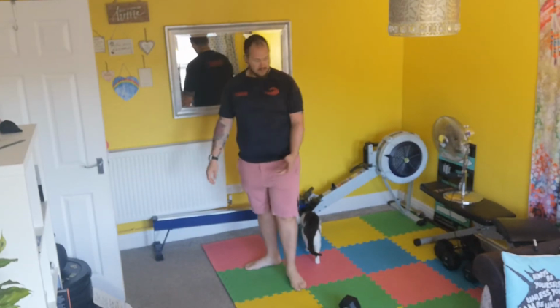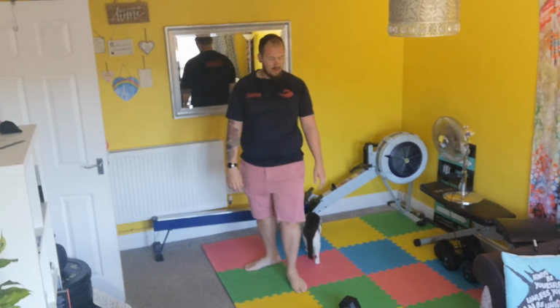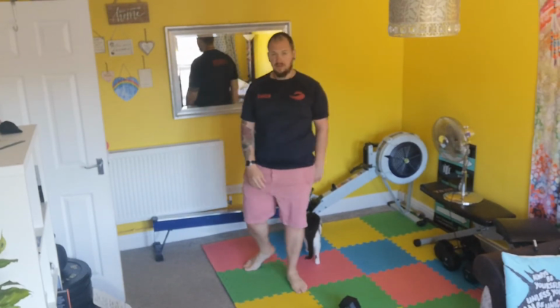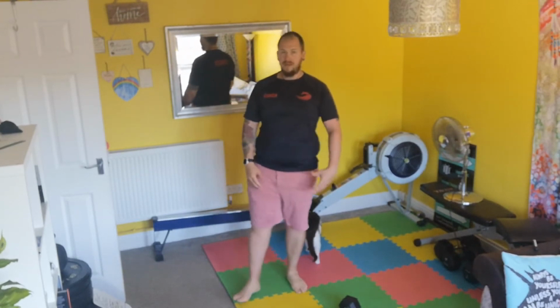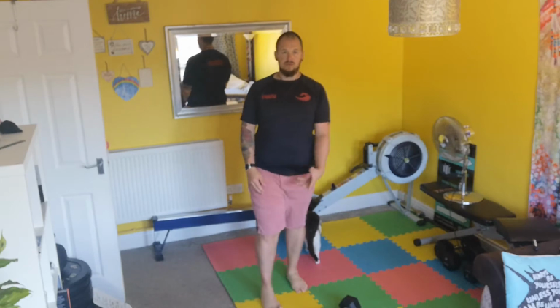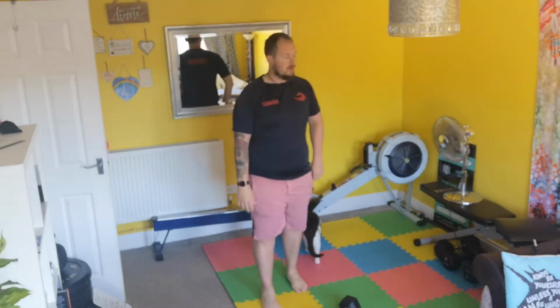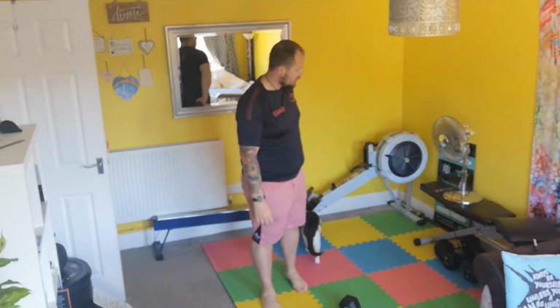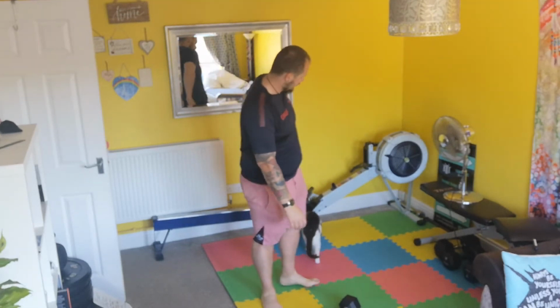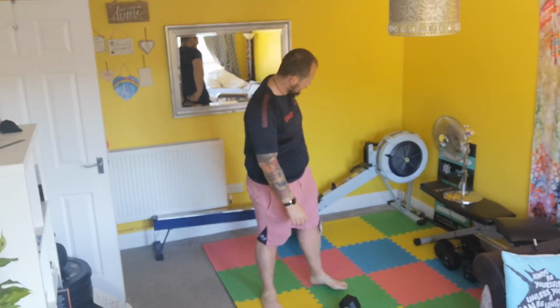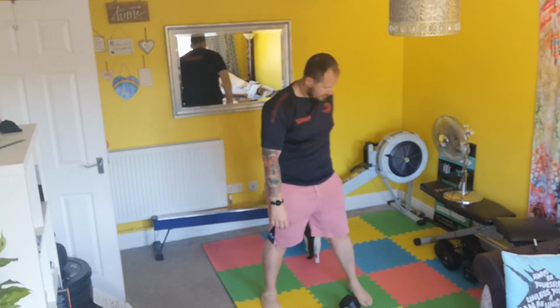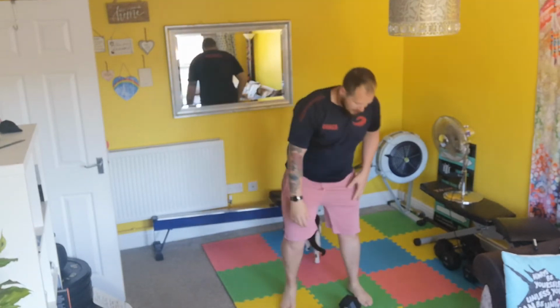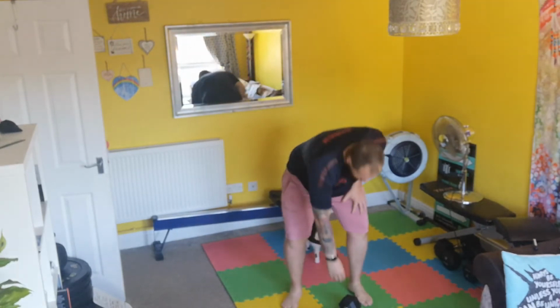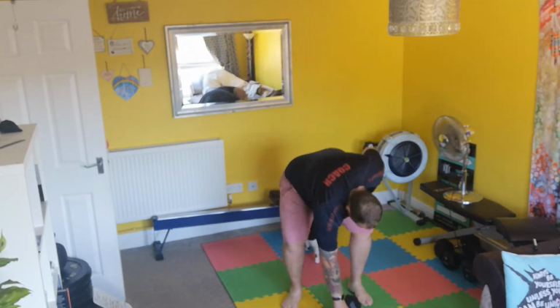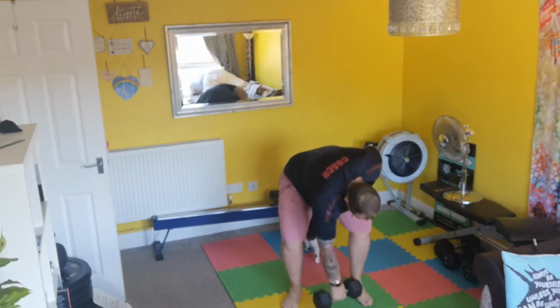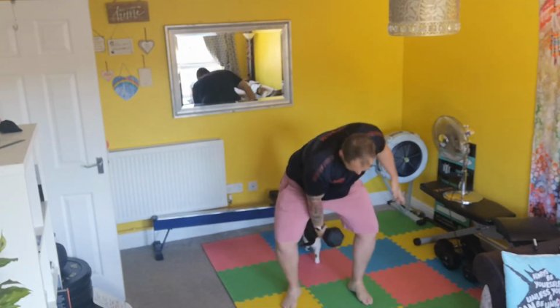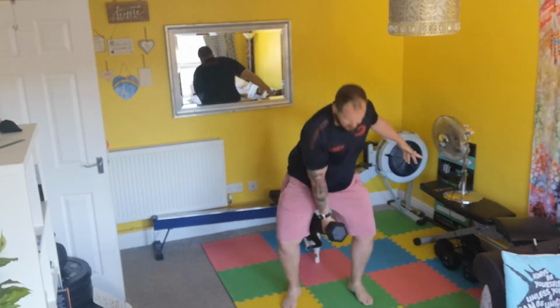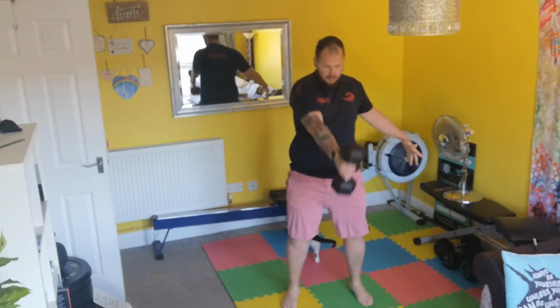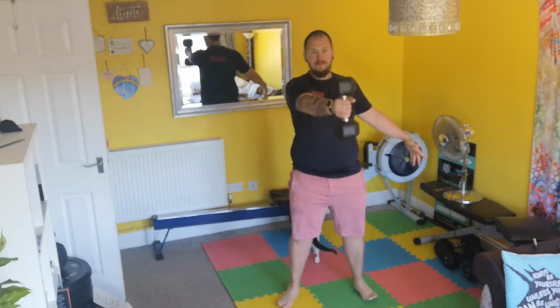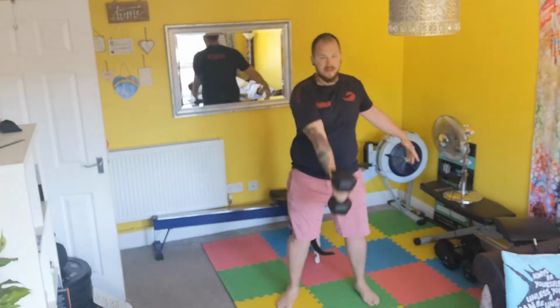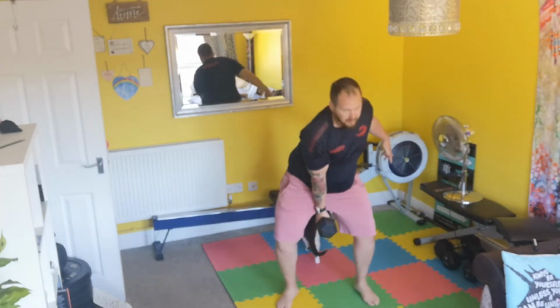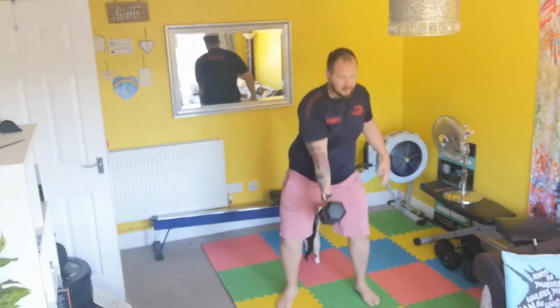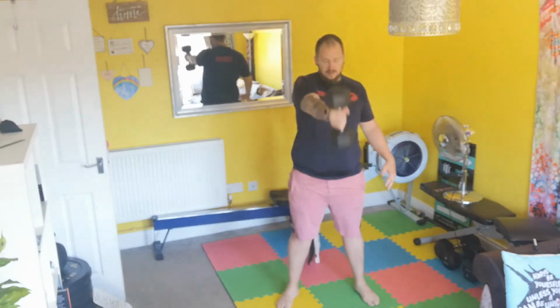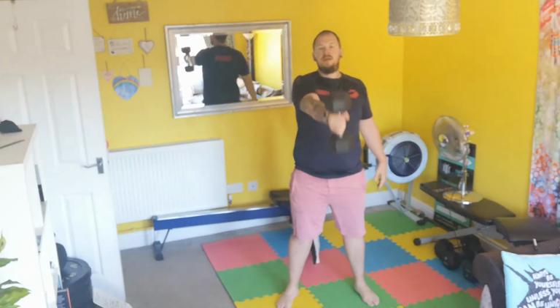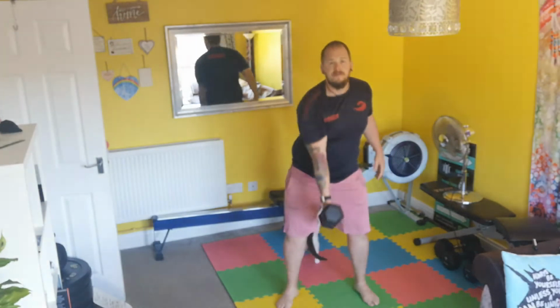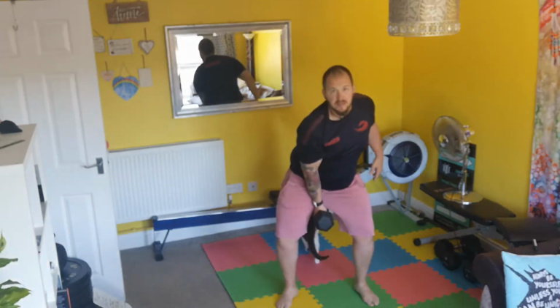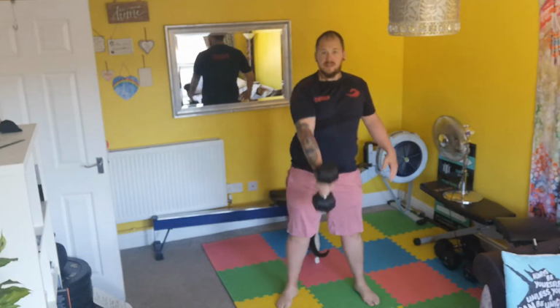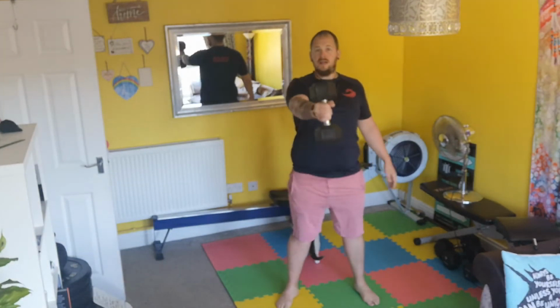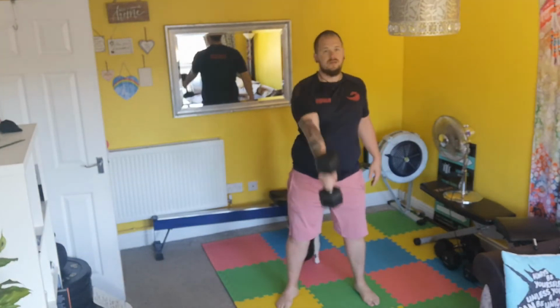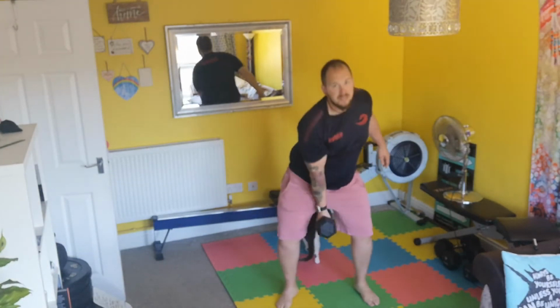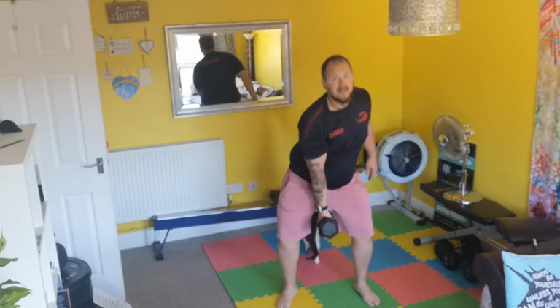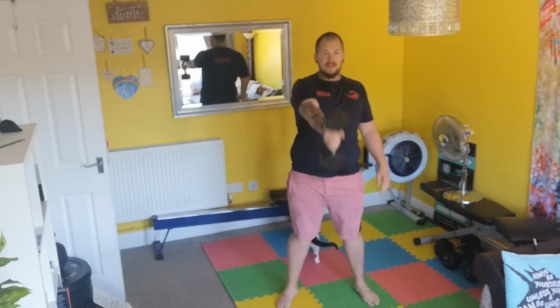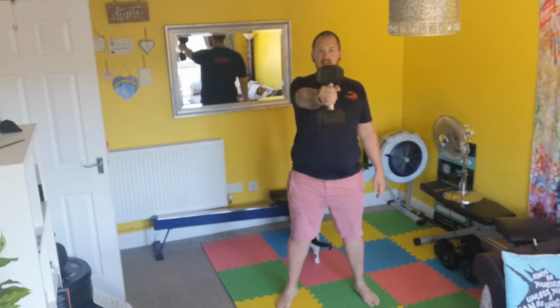You're then going to take your kettlebell, dumbbell or whatever you have, and run through some swings — 15 swings. If like me you're doing single arm, do 10 each side.